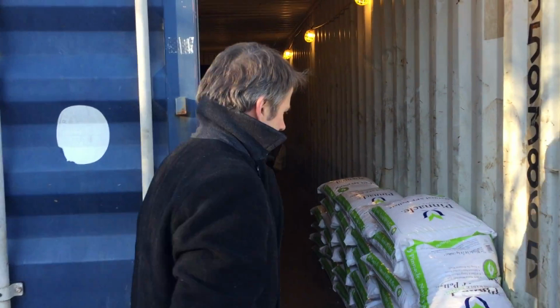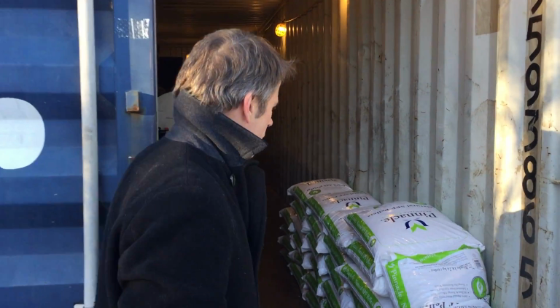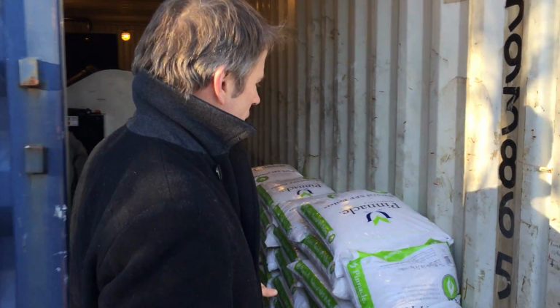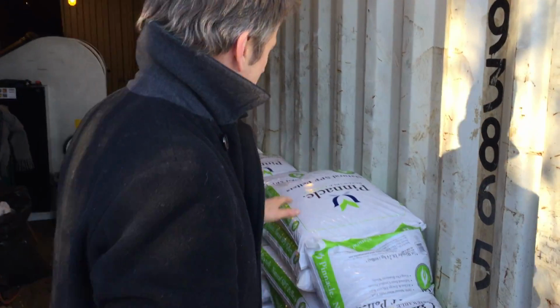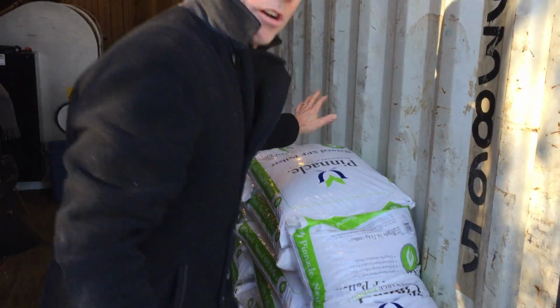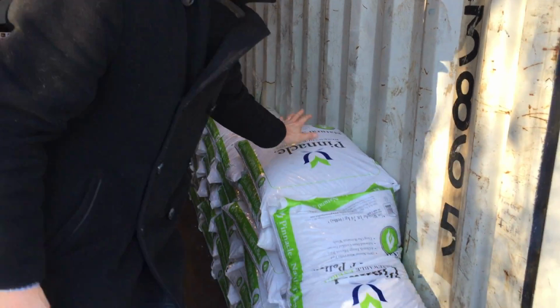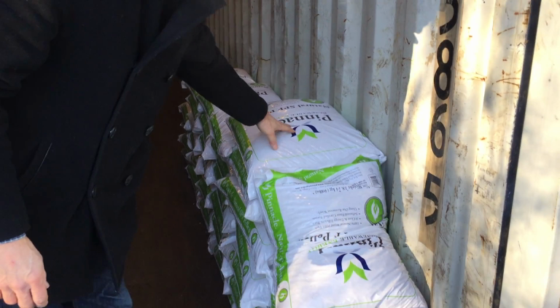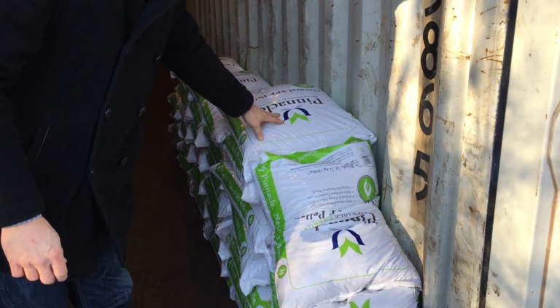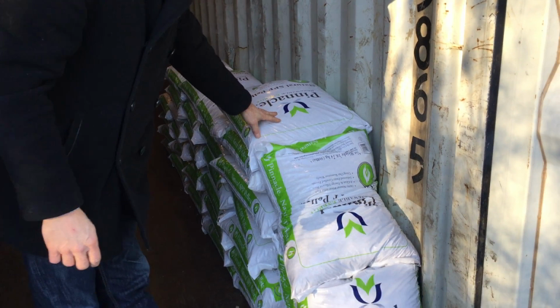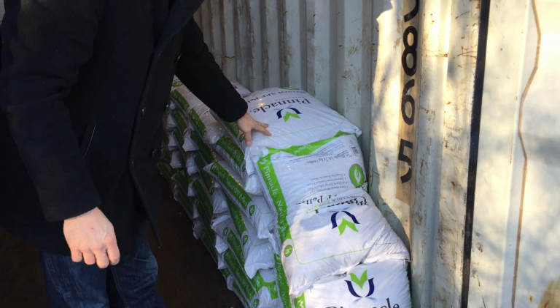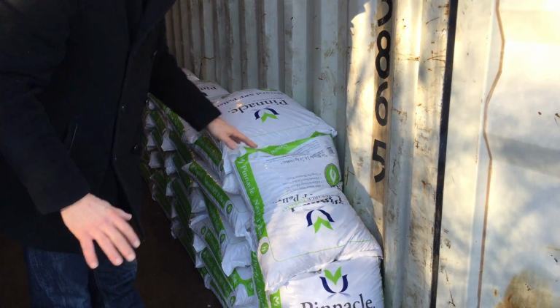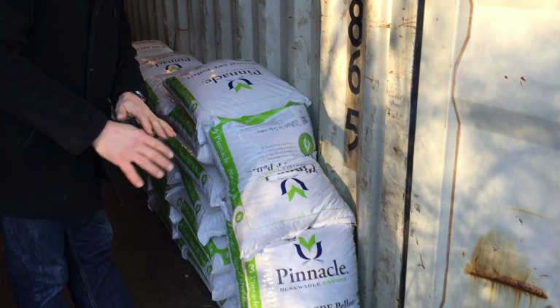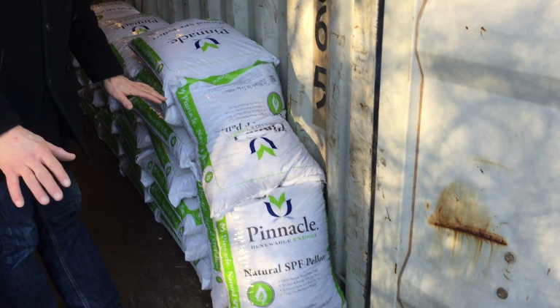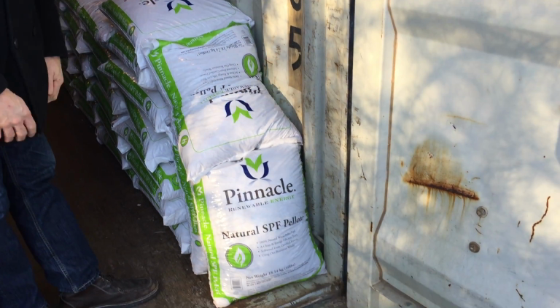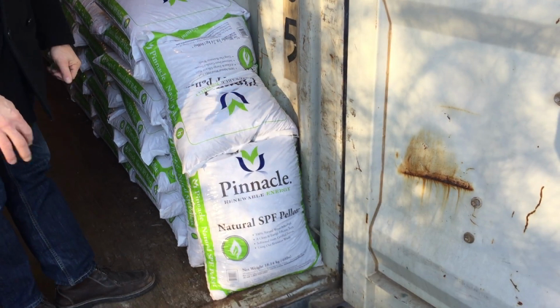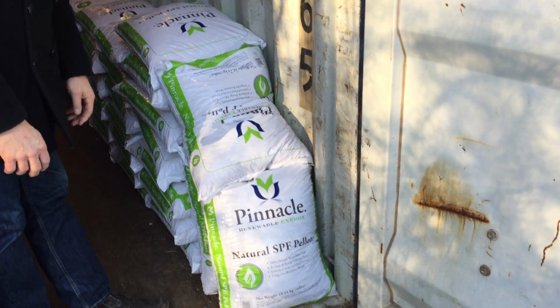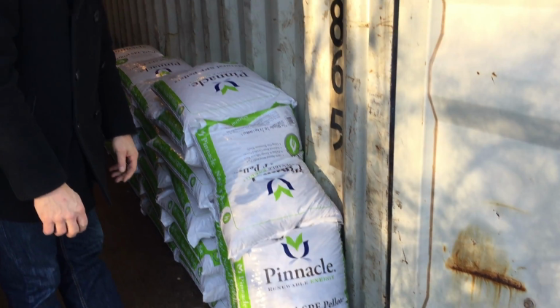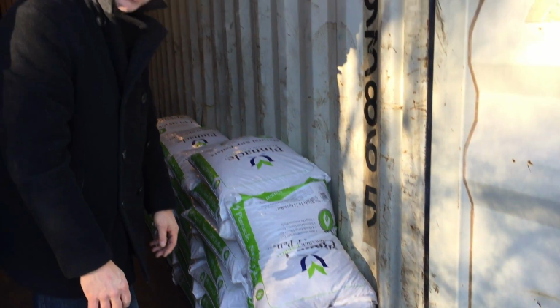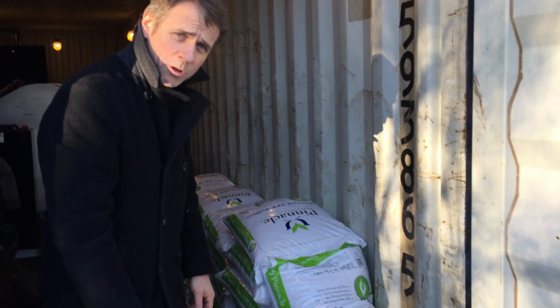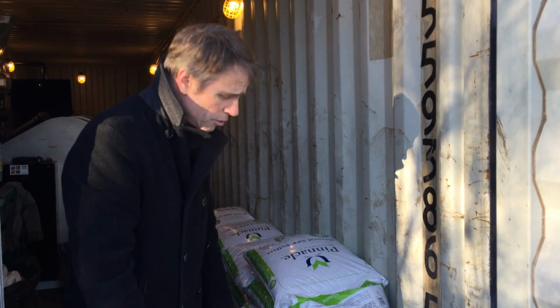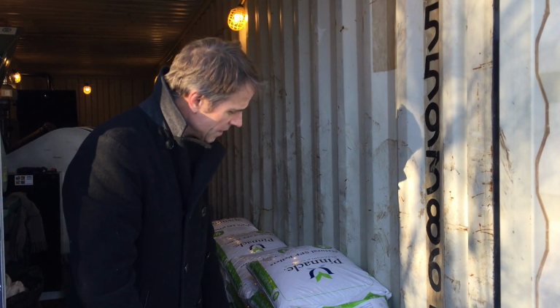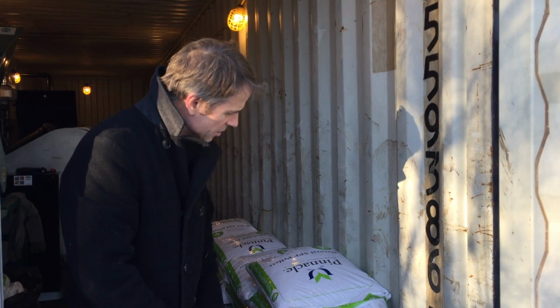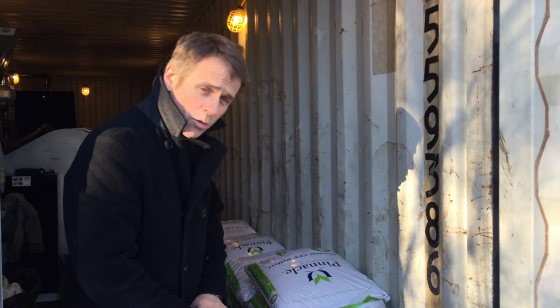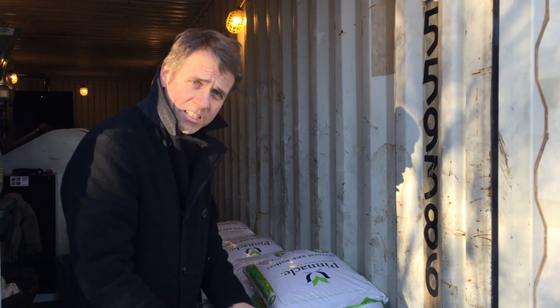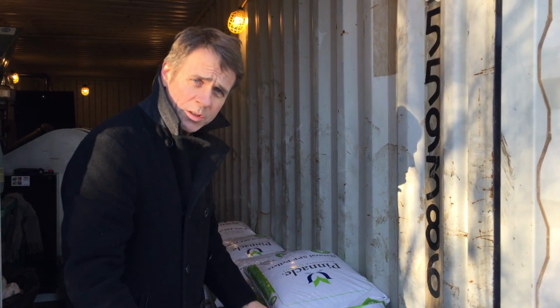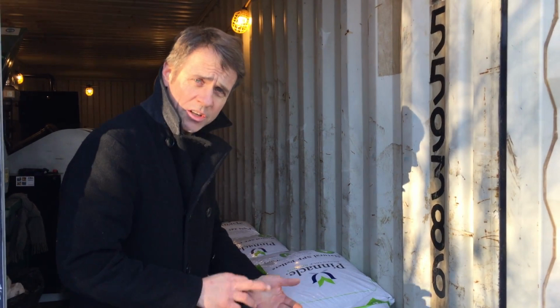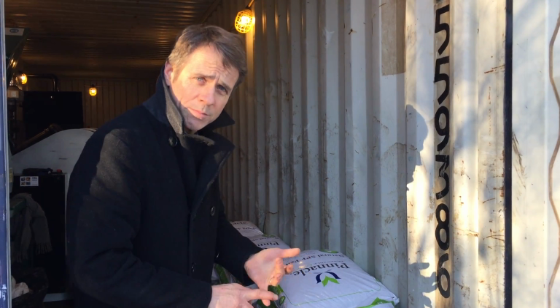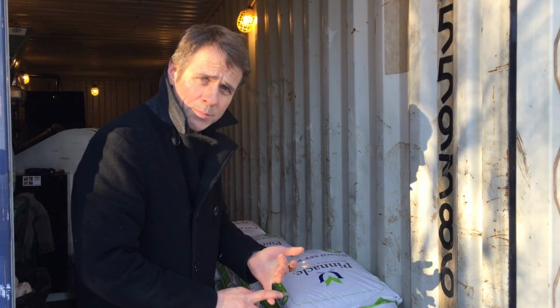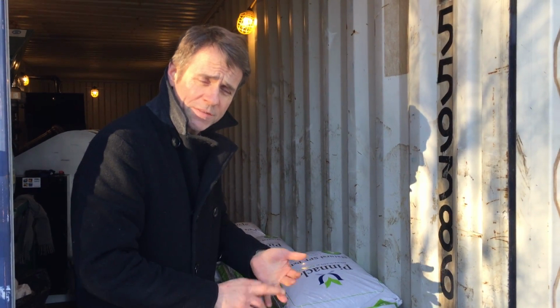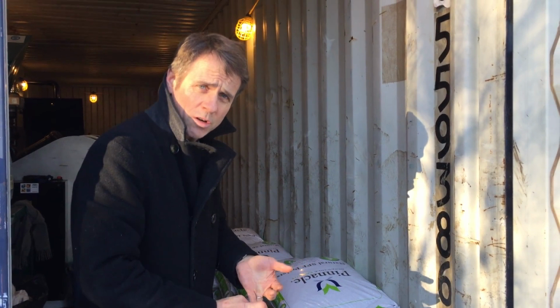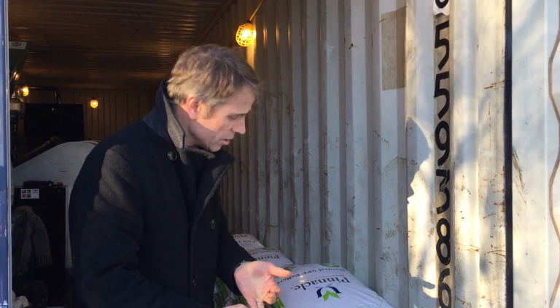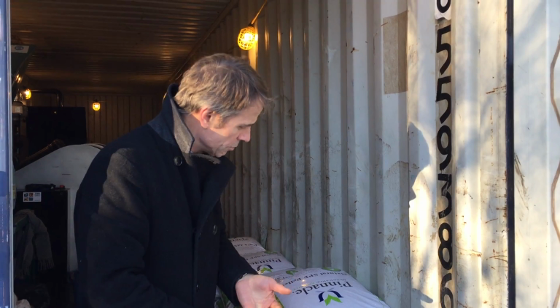First of all you'll see we've got our wood pellets here. This is just straight wood — same pellets you'd use in a wood stove. There's no additives to it. It's either basically pine, fir, or spruce.